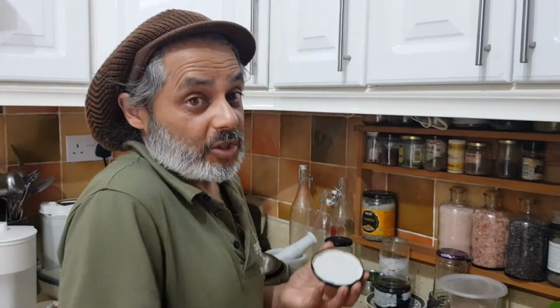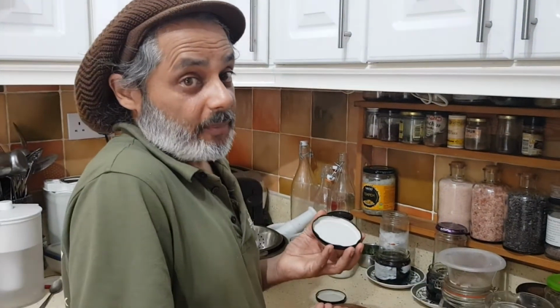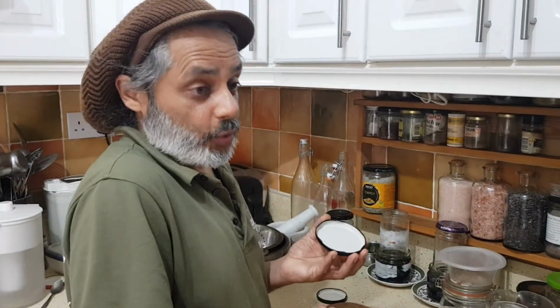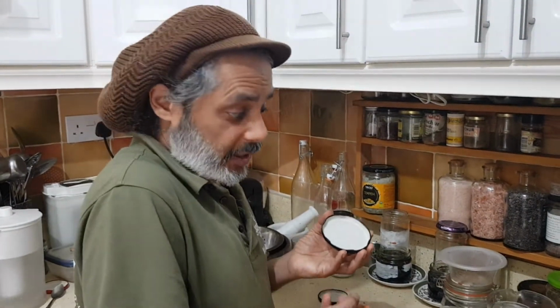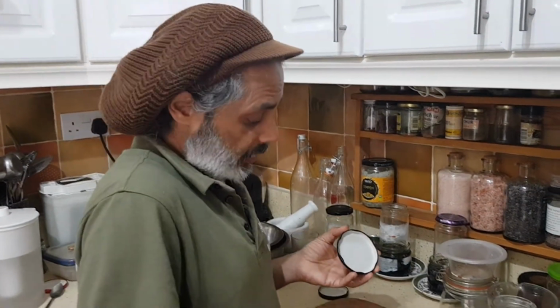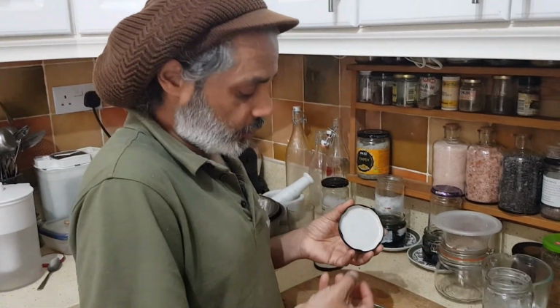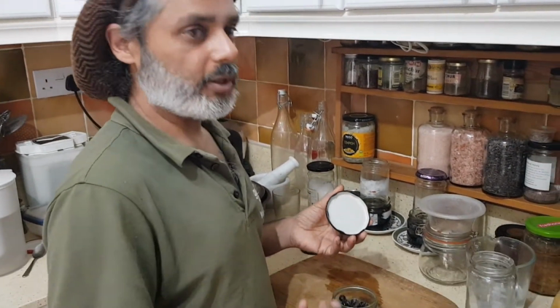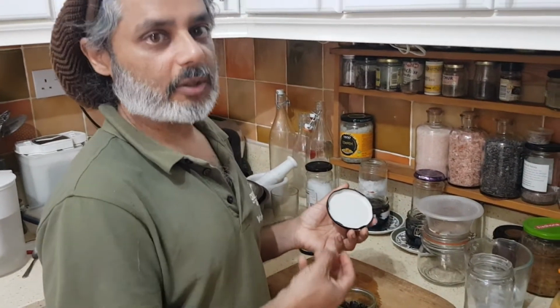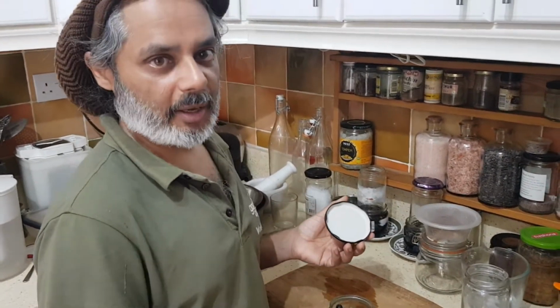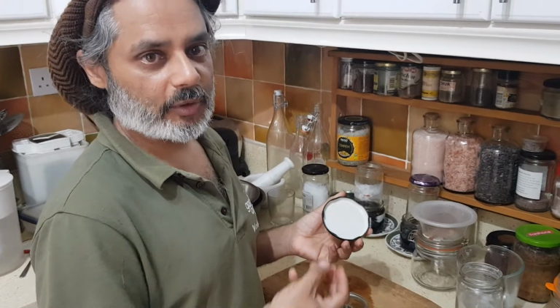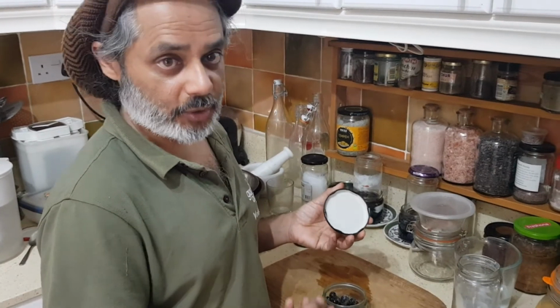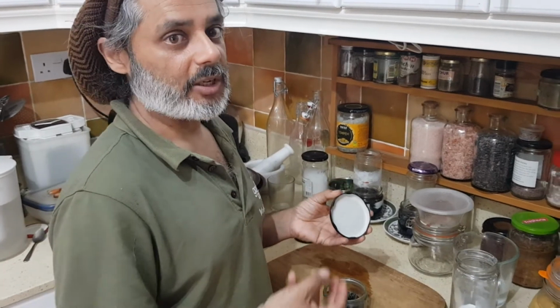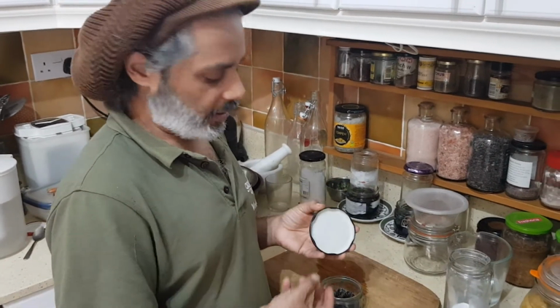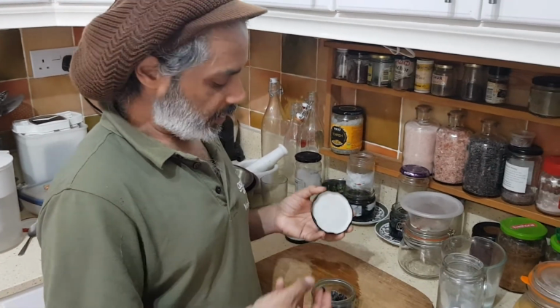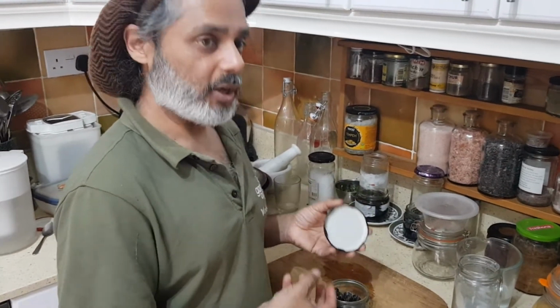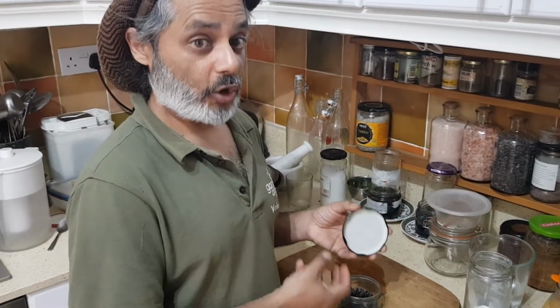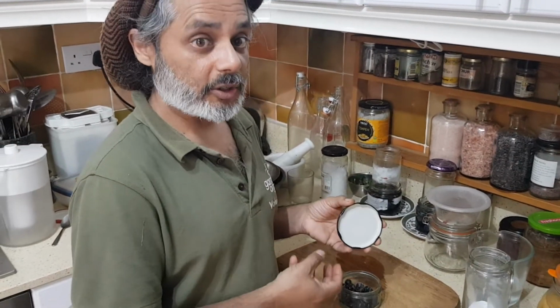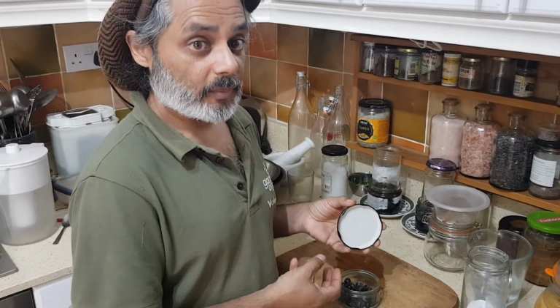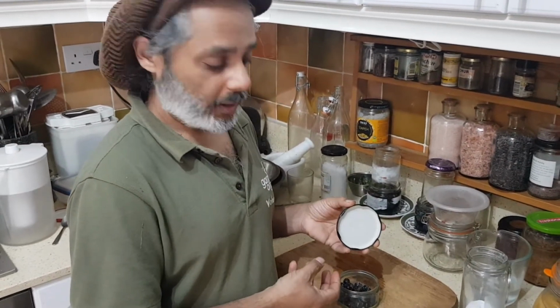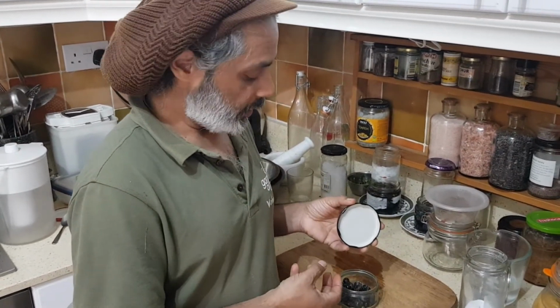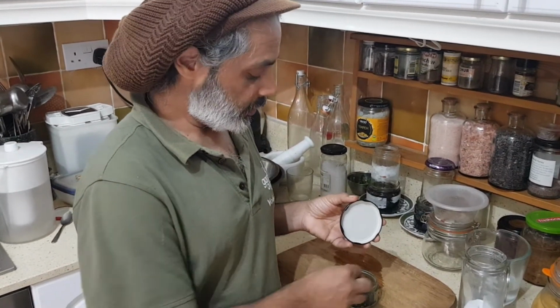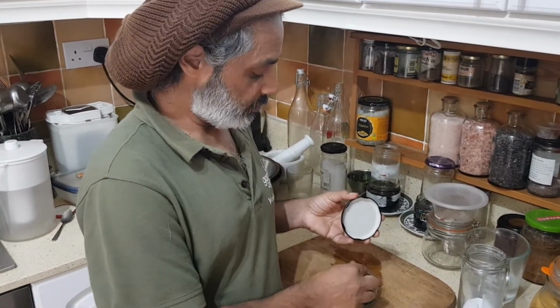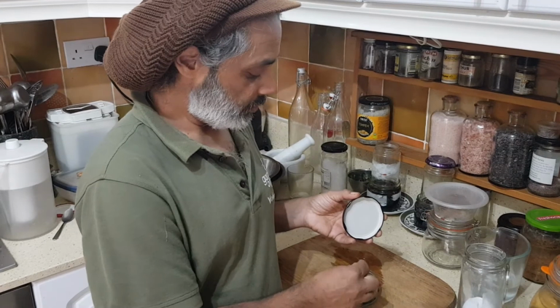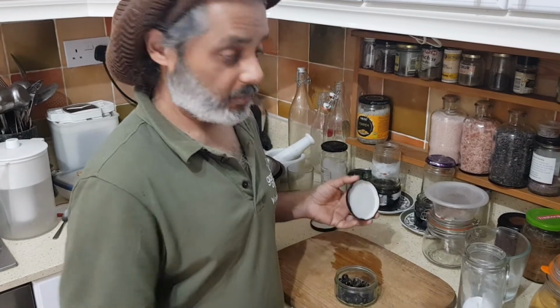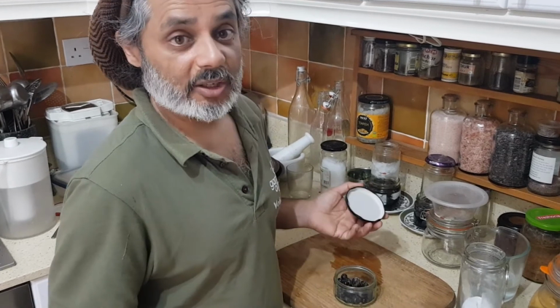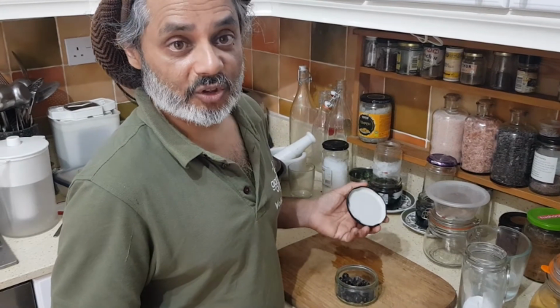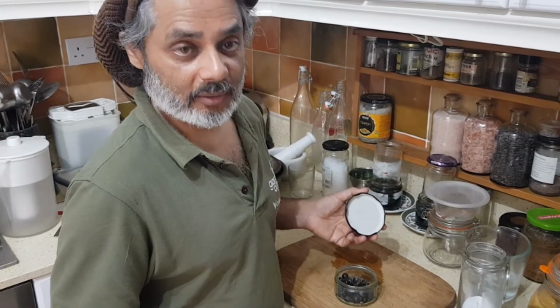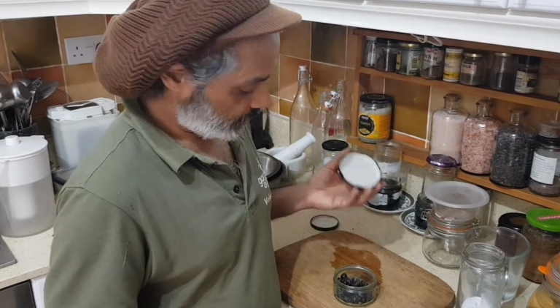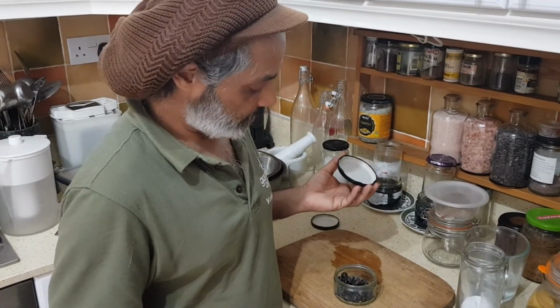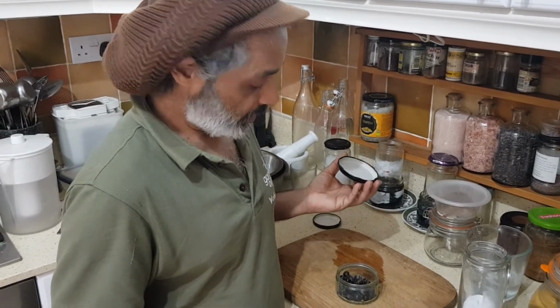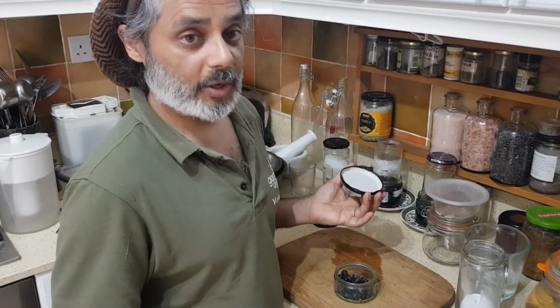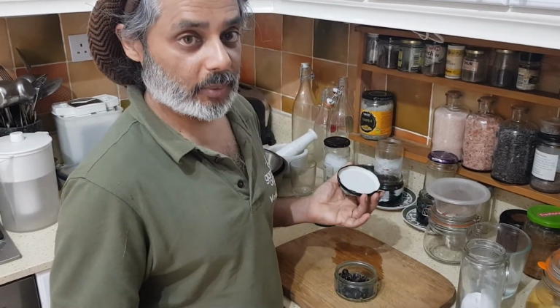You just look at it. You'll see the juices coming out of it and that it's really softened. And that's it — it's ready. Another really simple one.